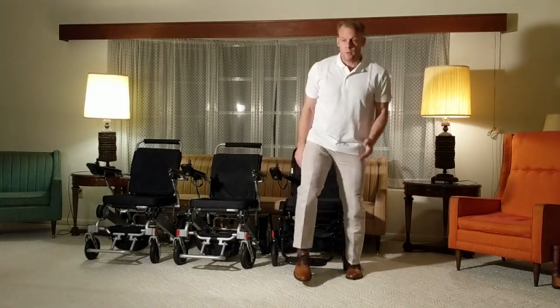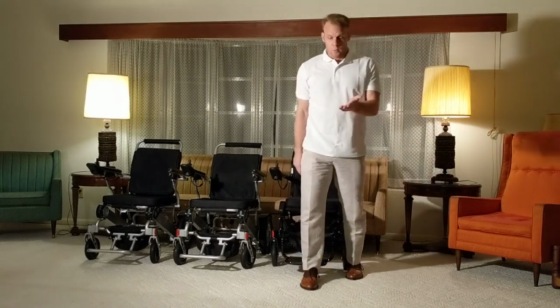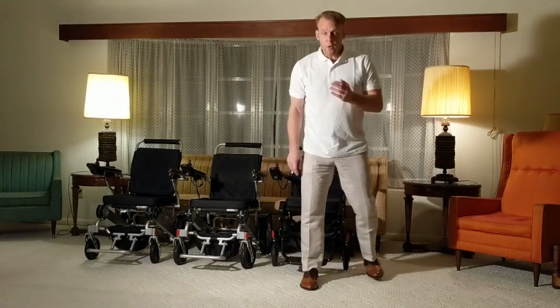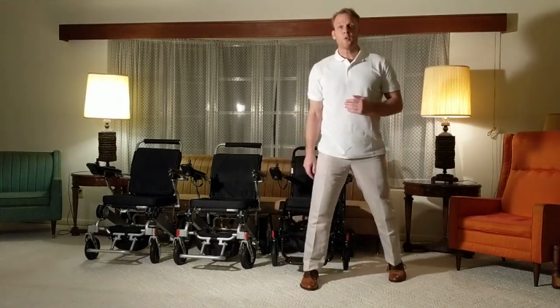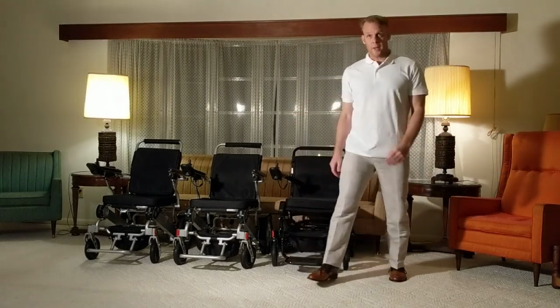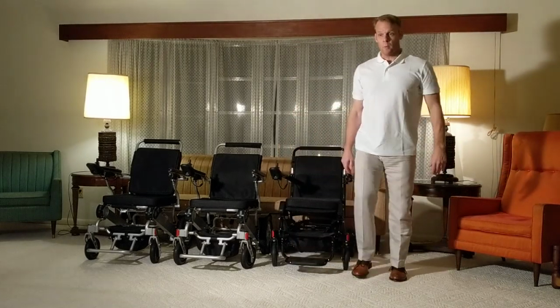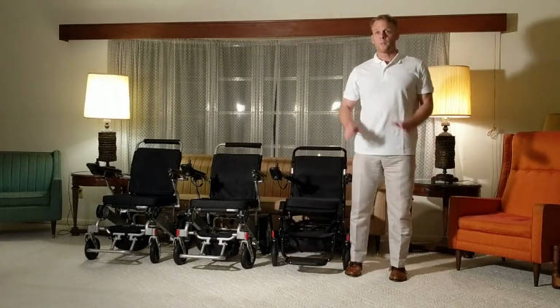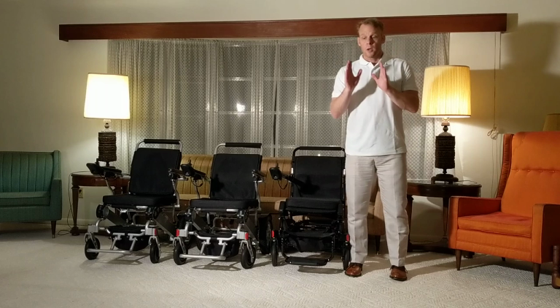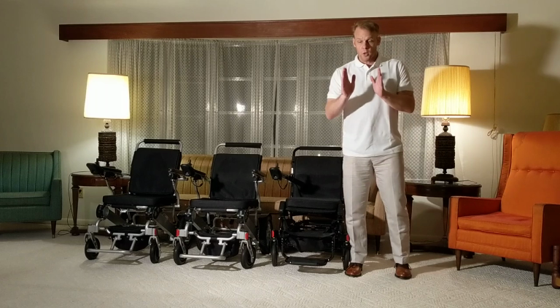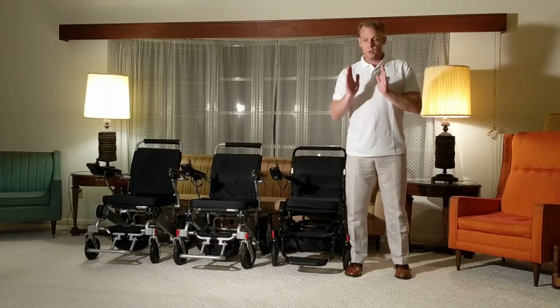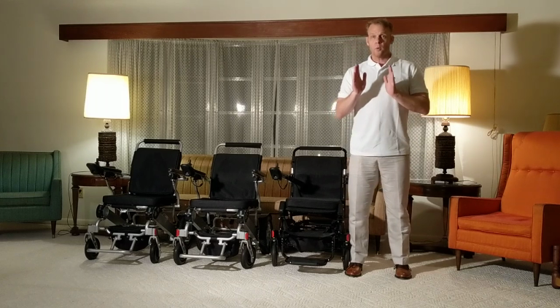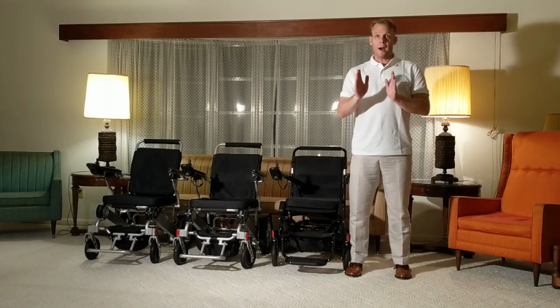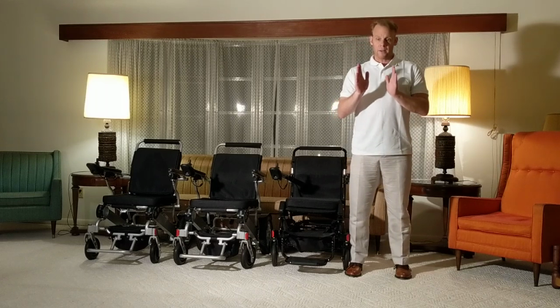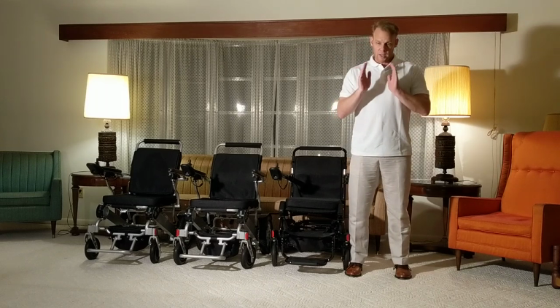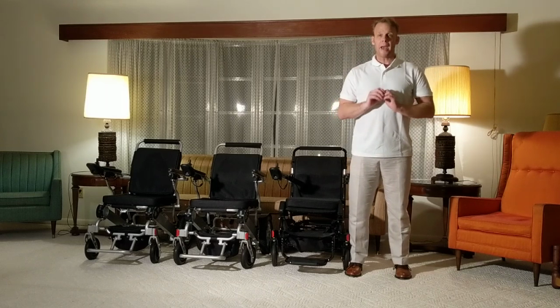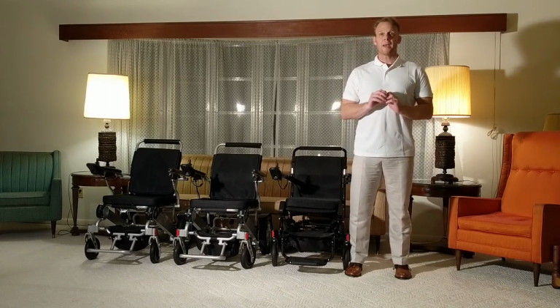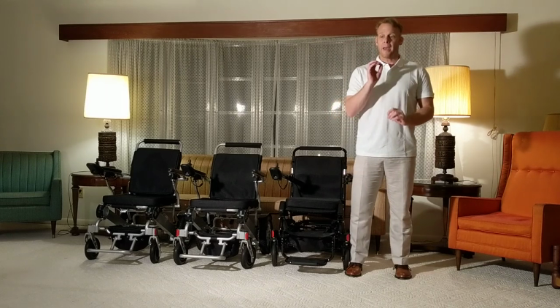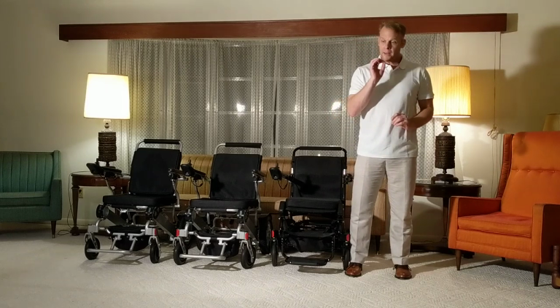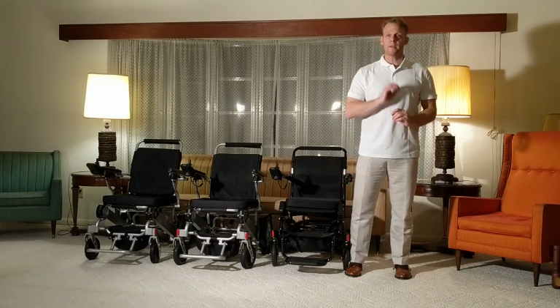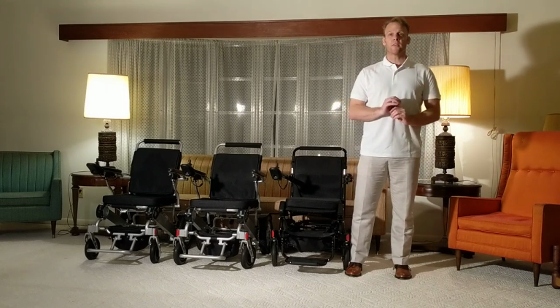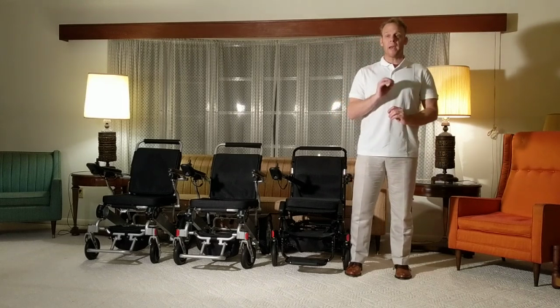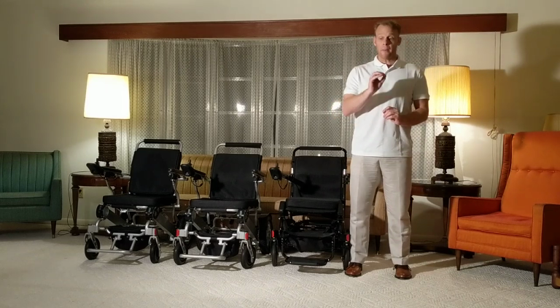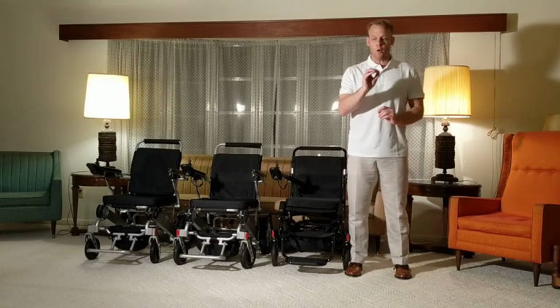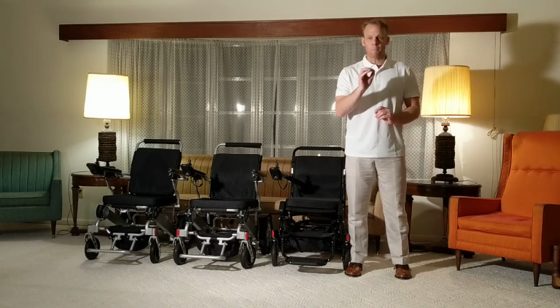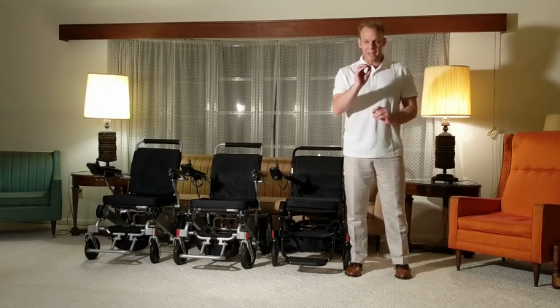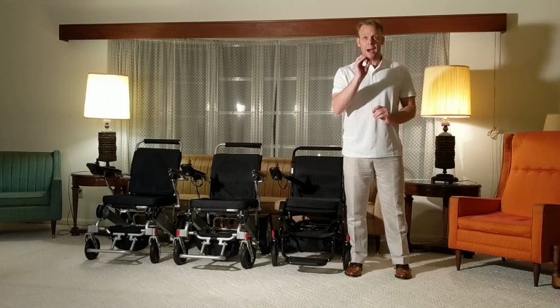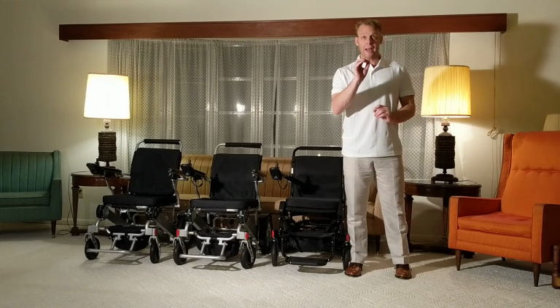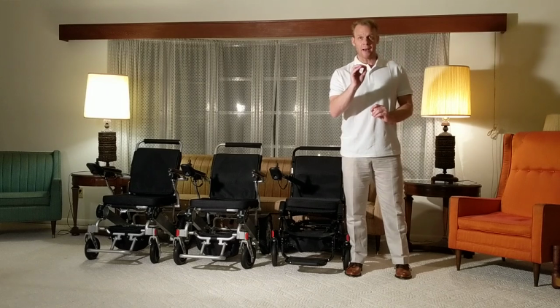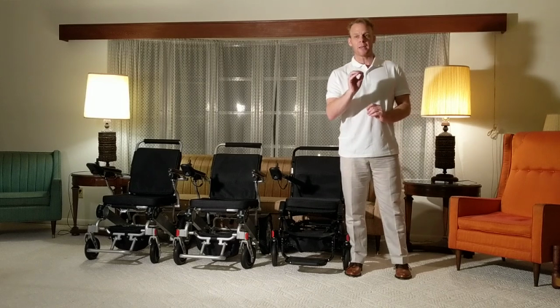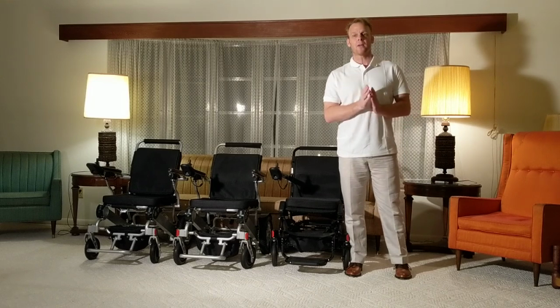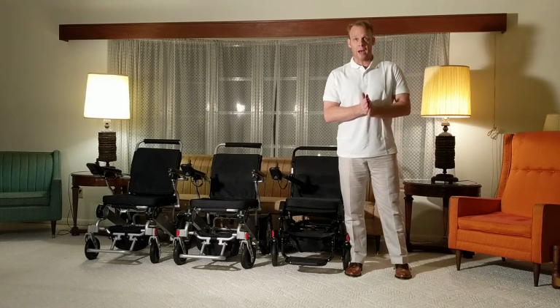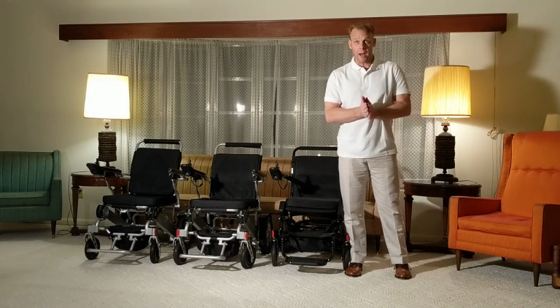Welcome to Quicken Mobile — QuickenMobile.com.